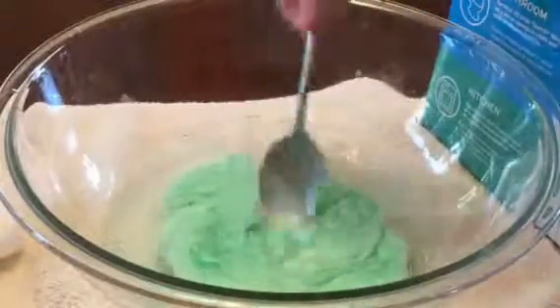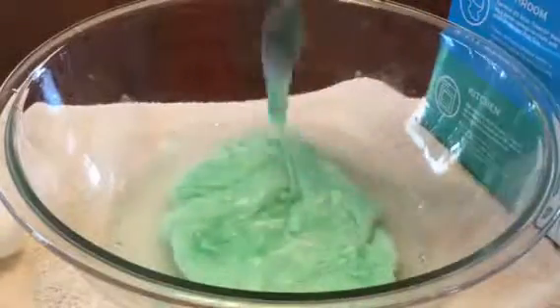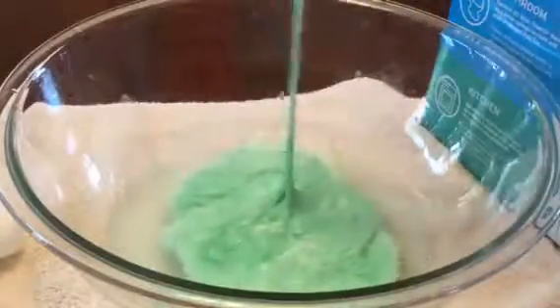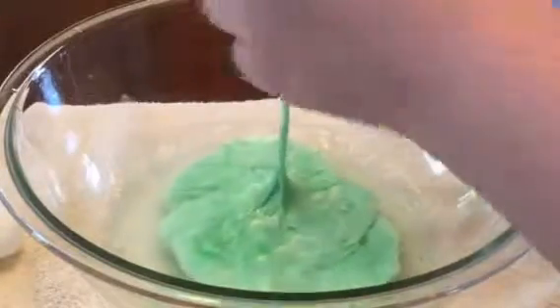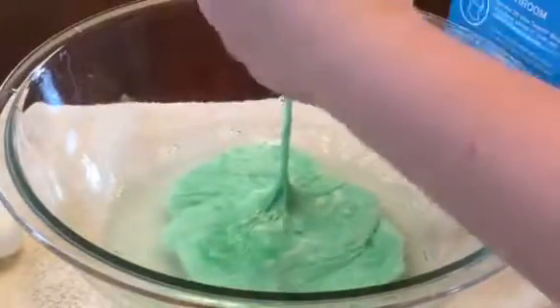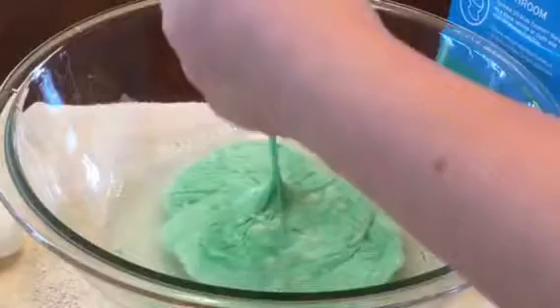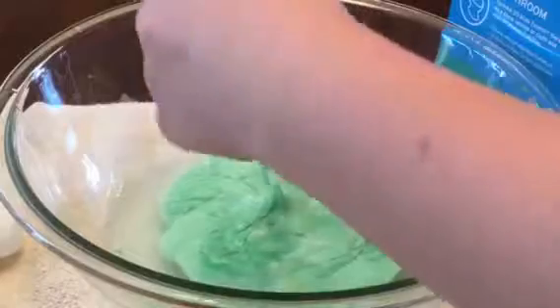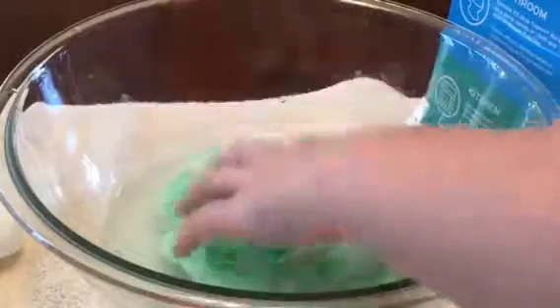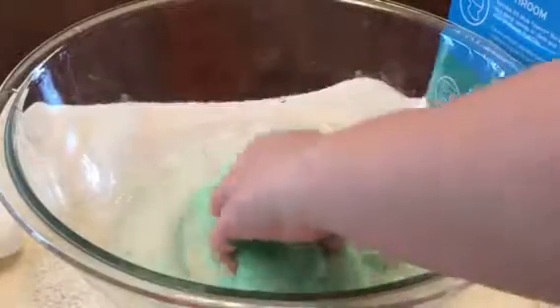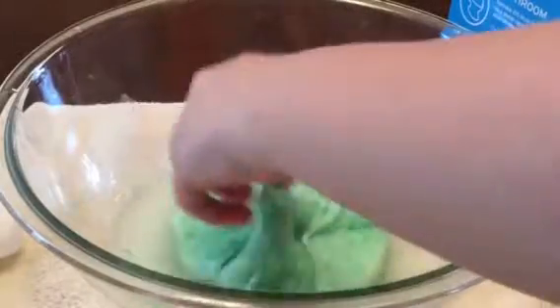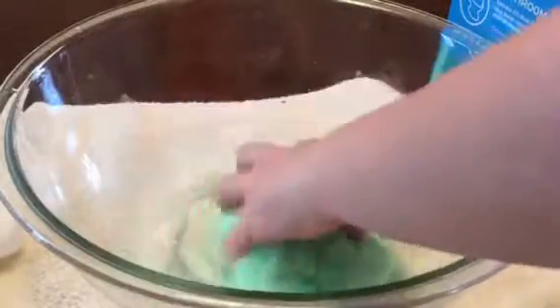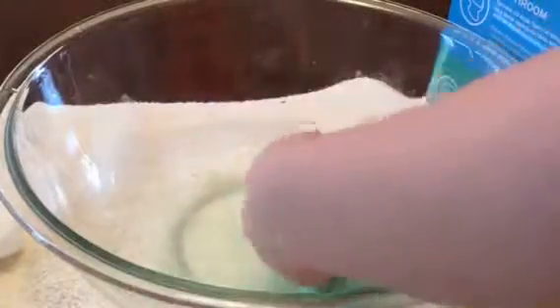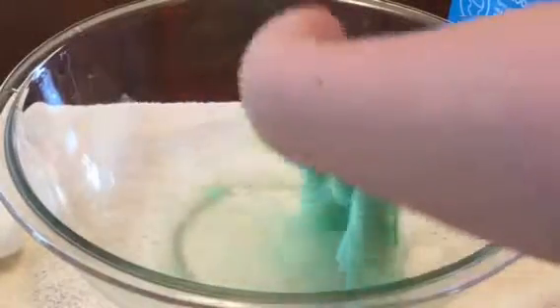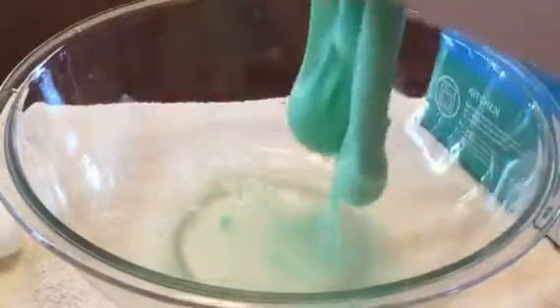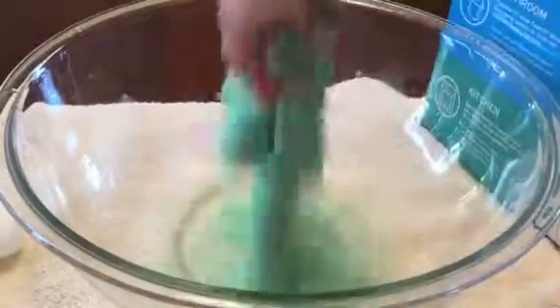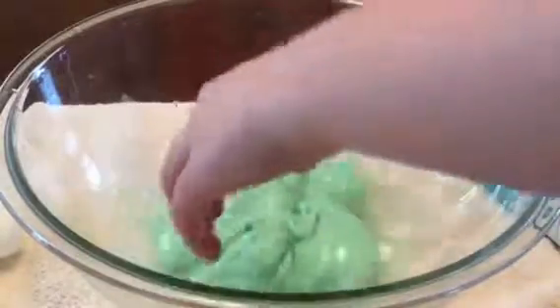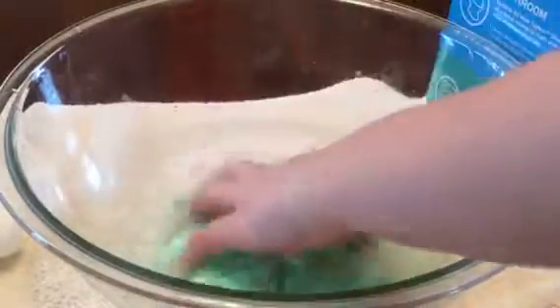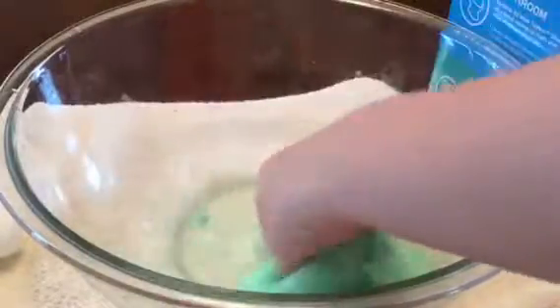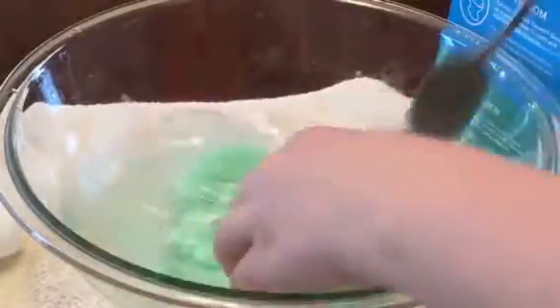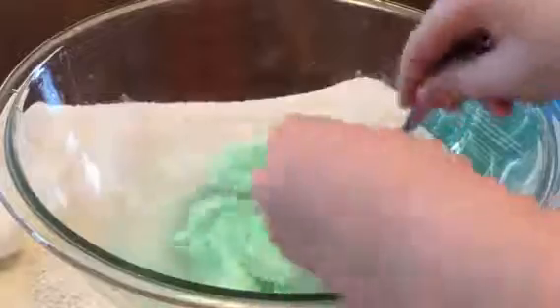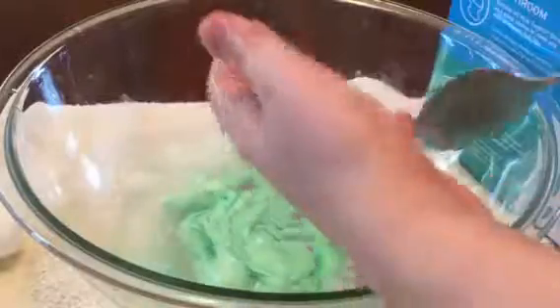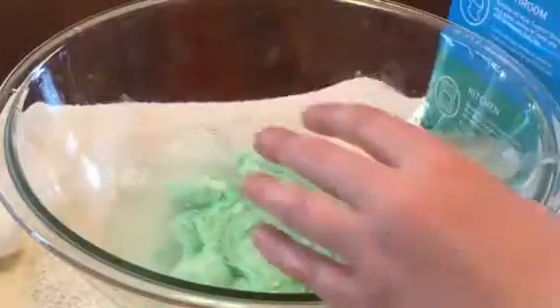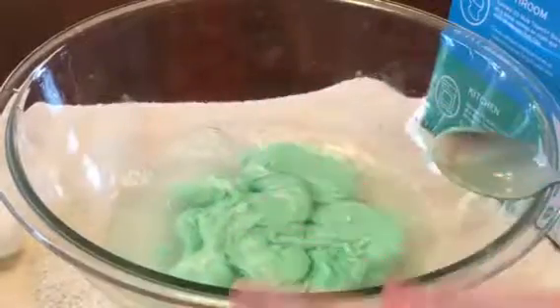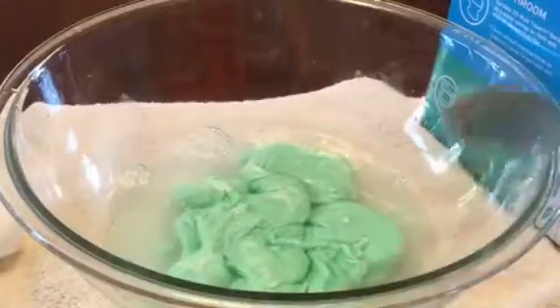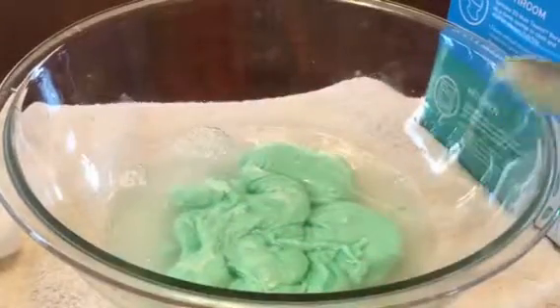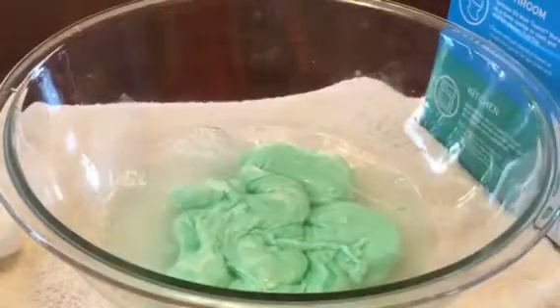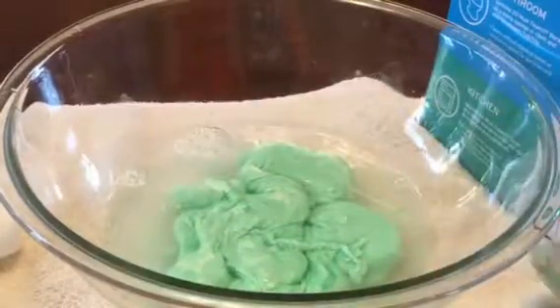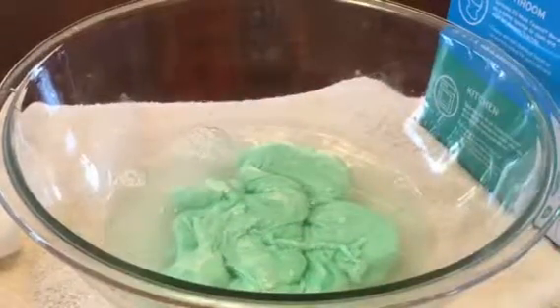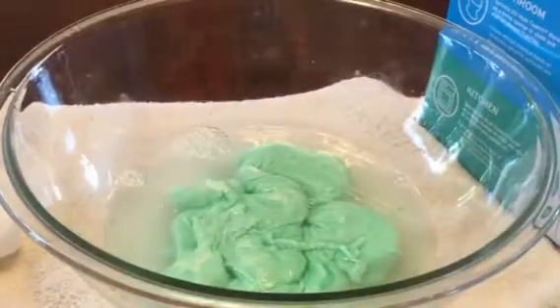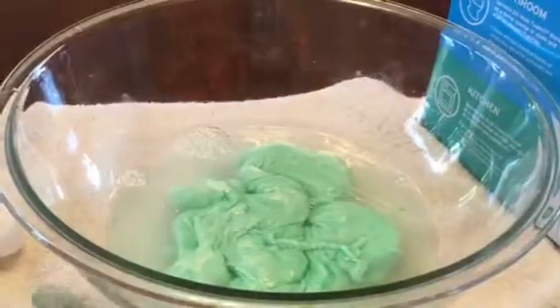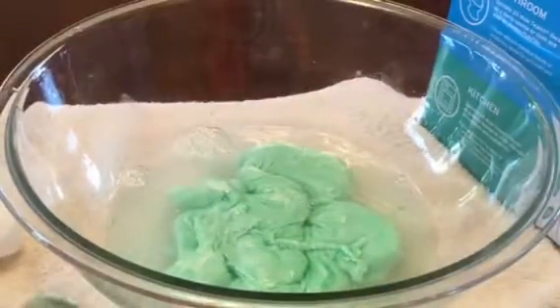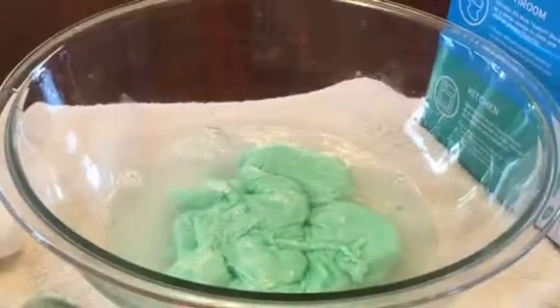Oh my goodness, this is so sticky! It works, guys! It worked! Now I'm going to go empty this bowl and I'll be back.